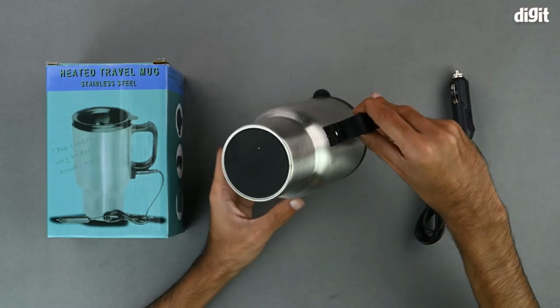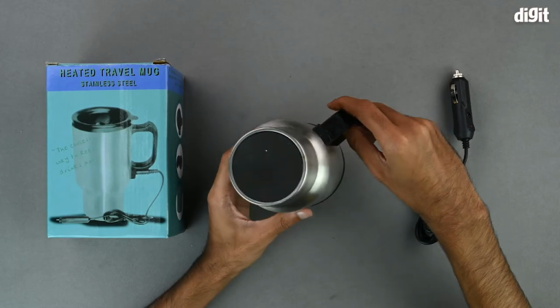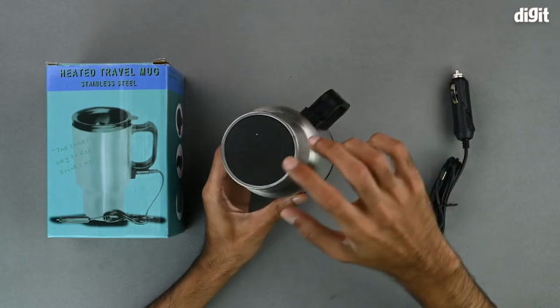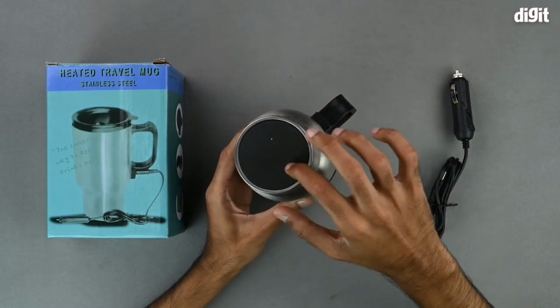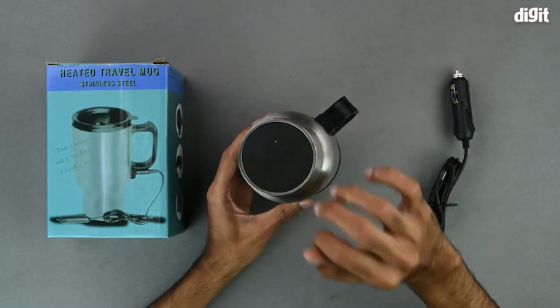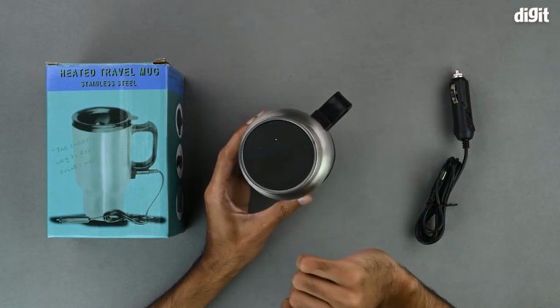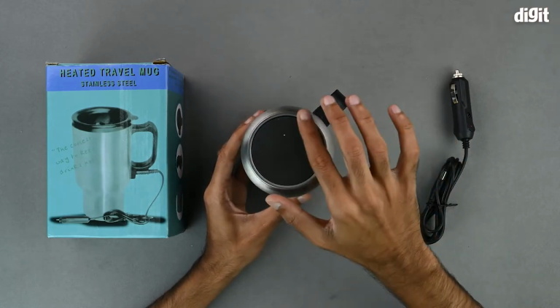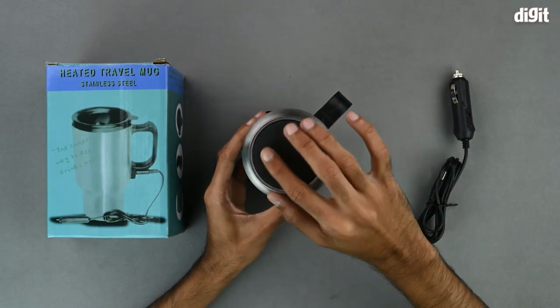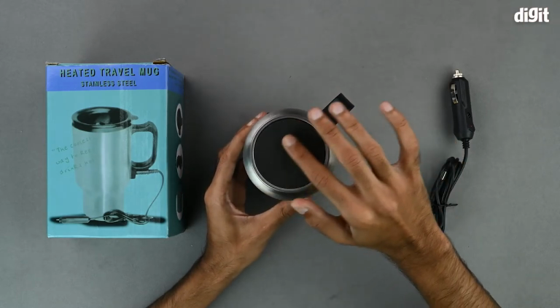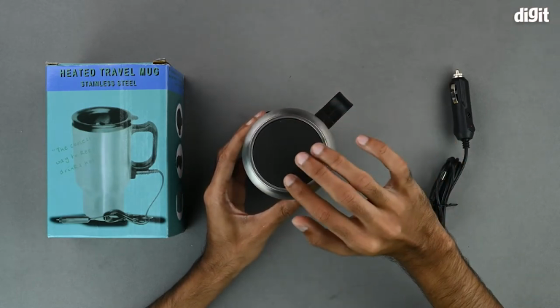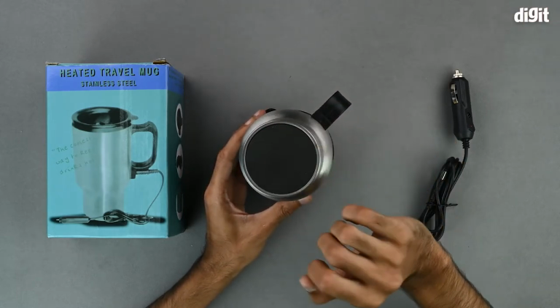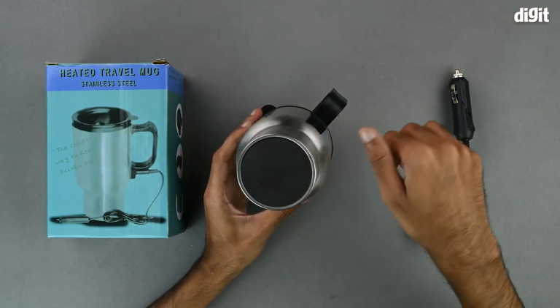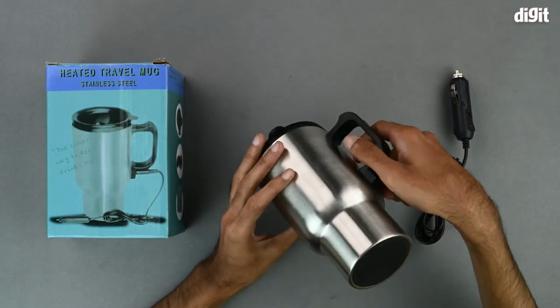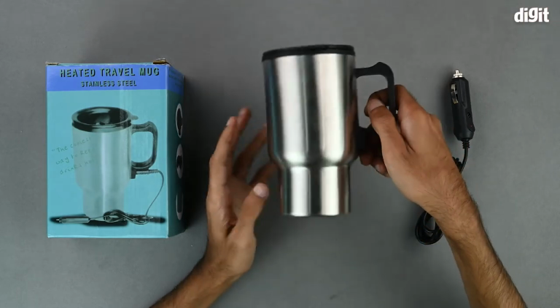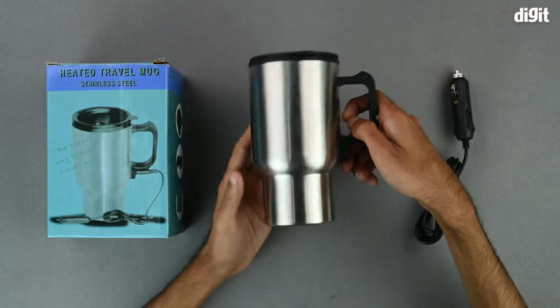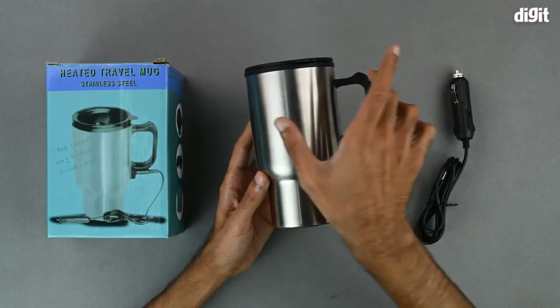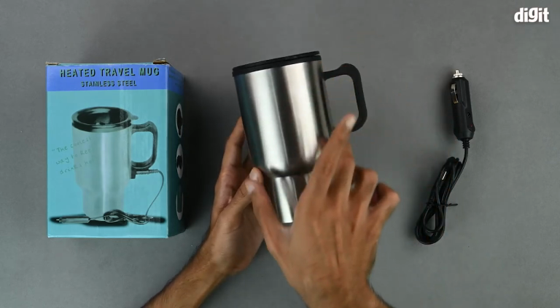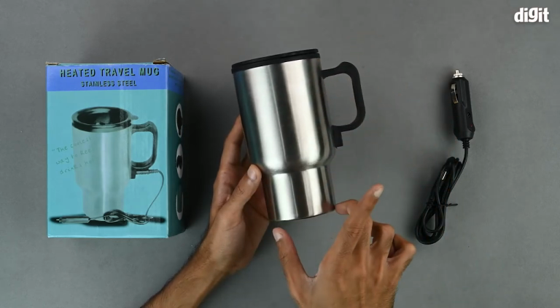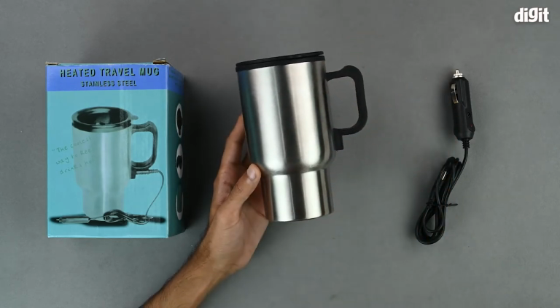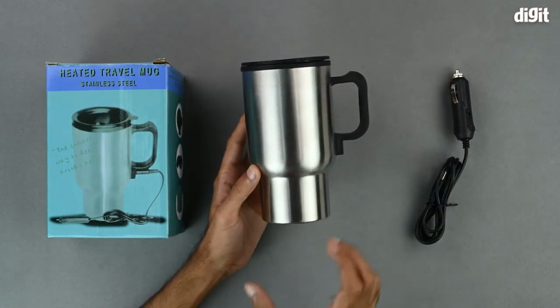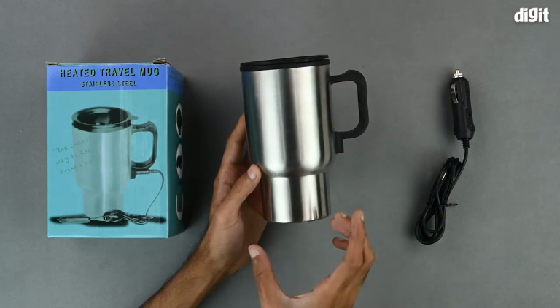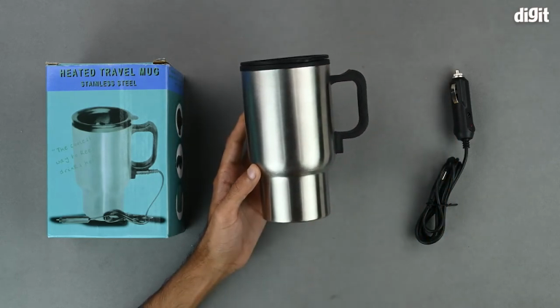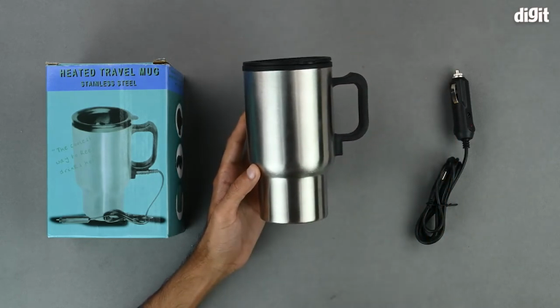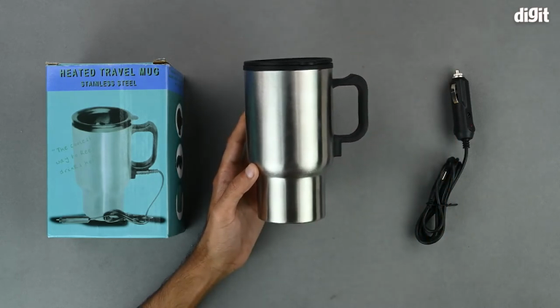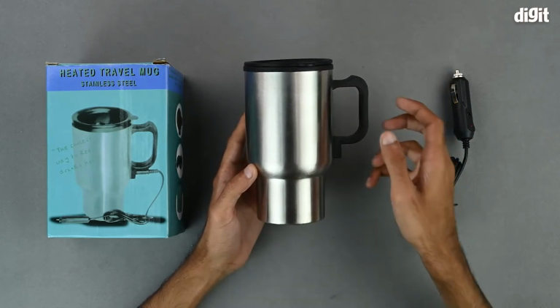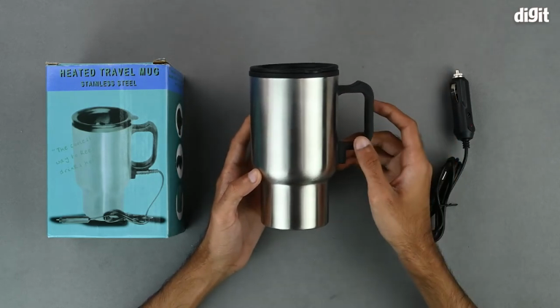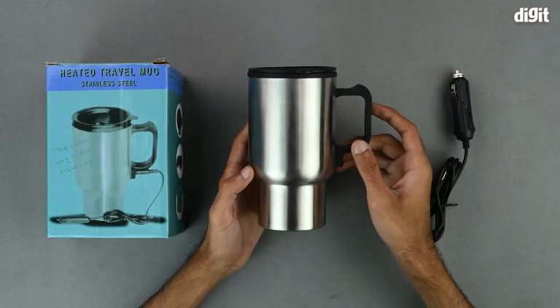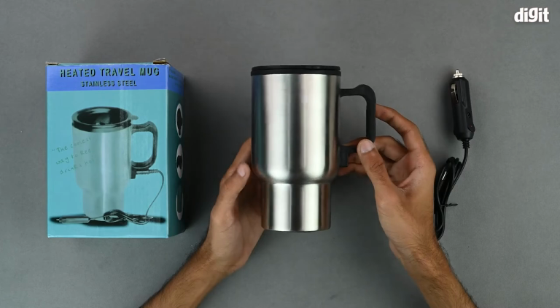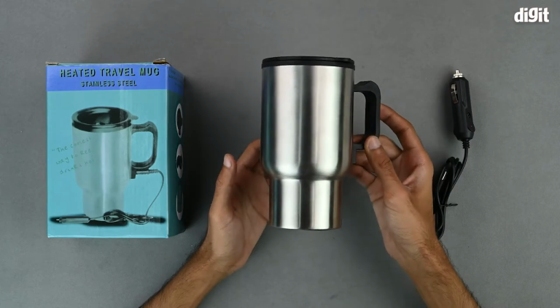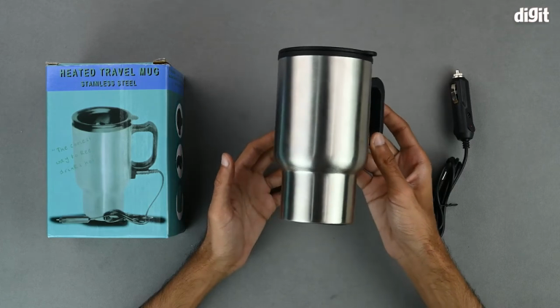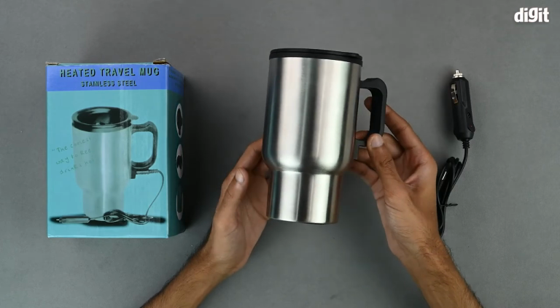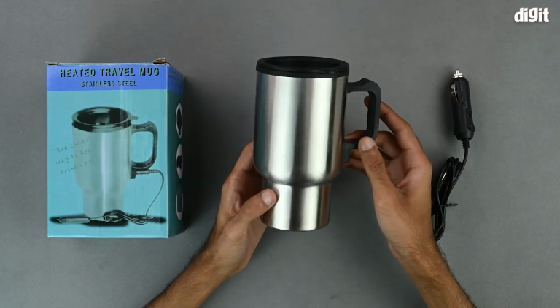On the bottom, we have a soft anti-skid pad-like finish and it also tapers down towards the bottom to be compatible with most car cup holders.